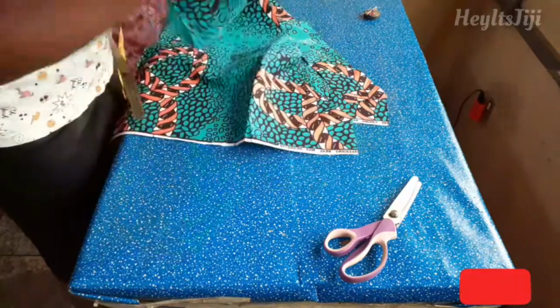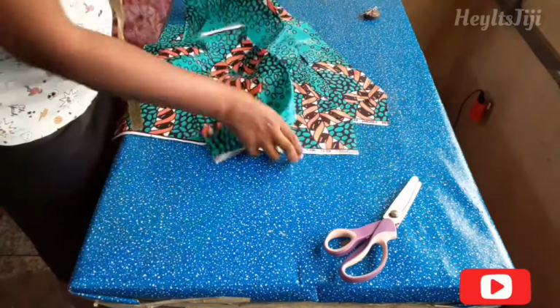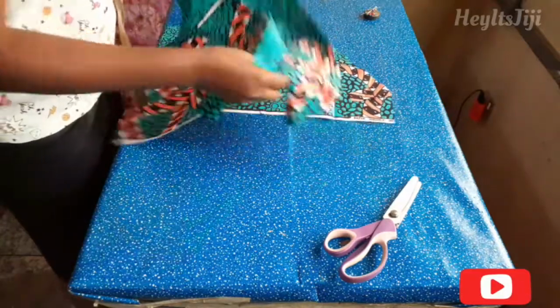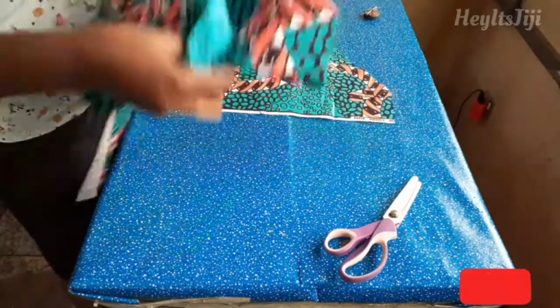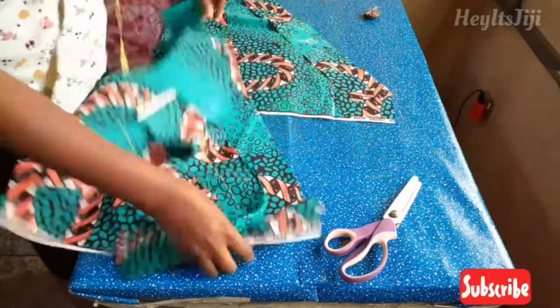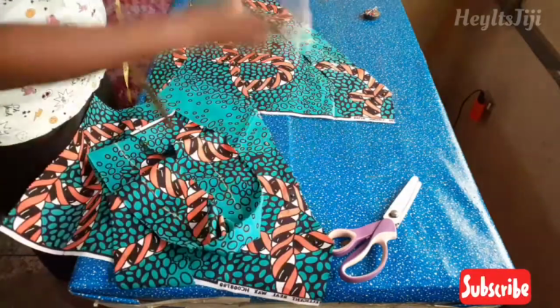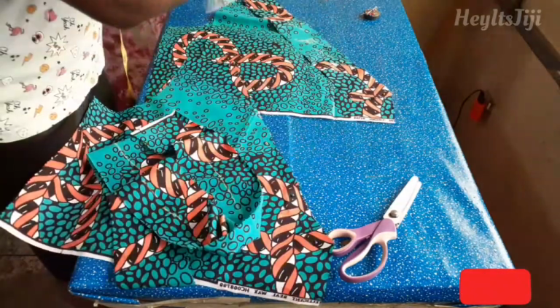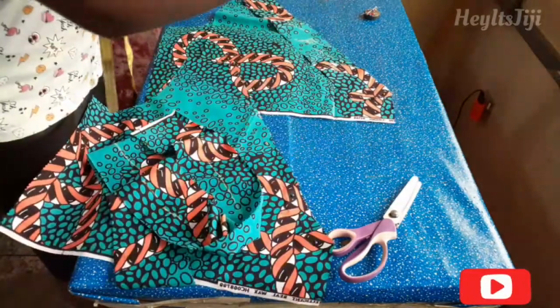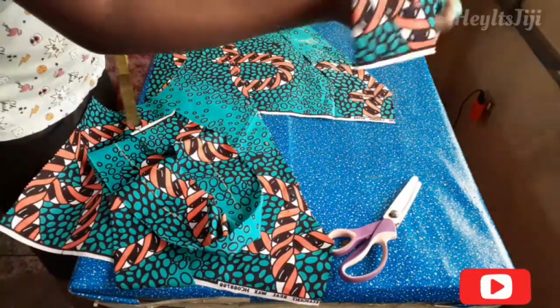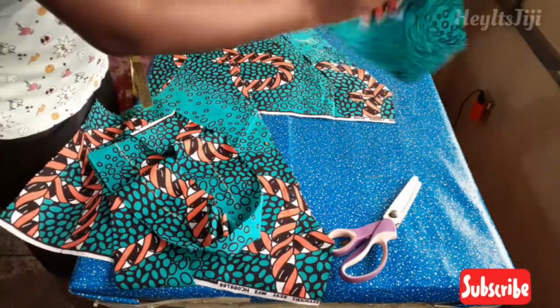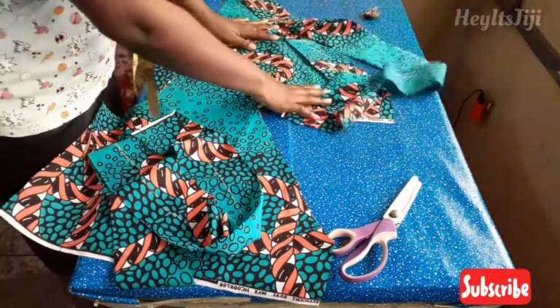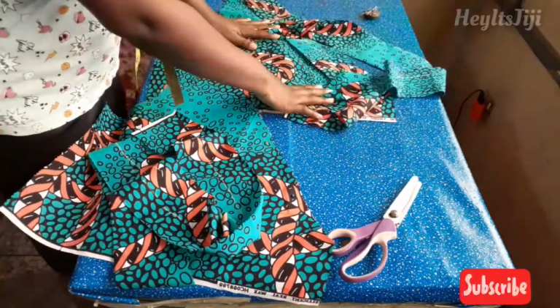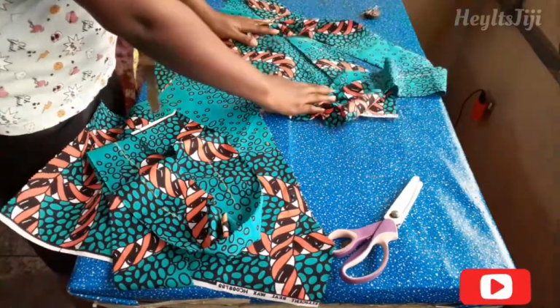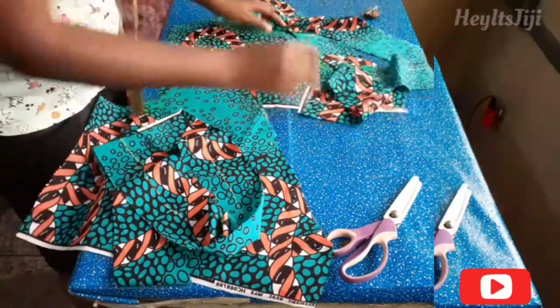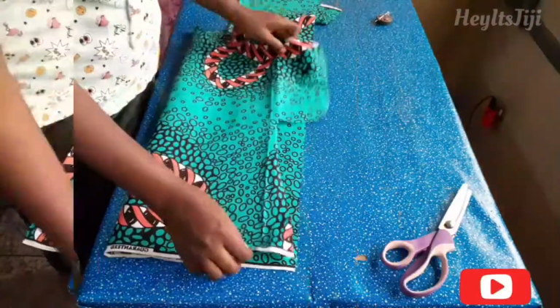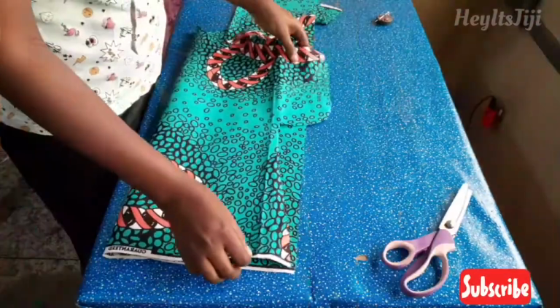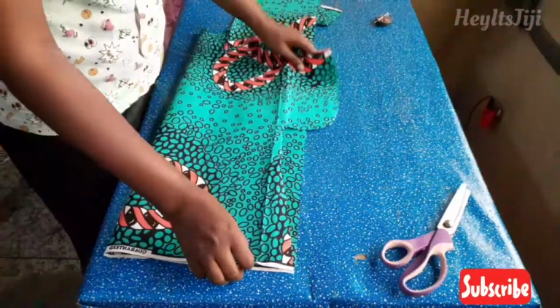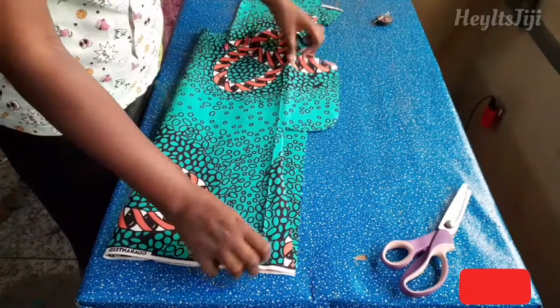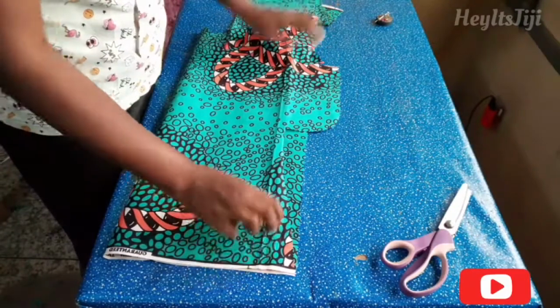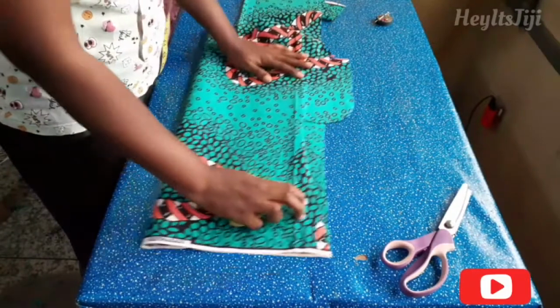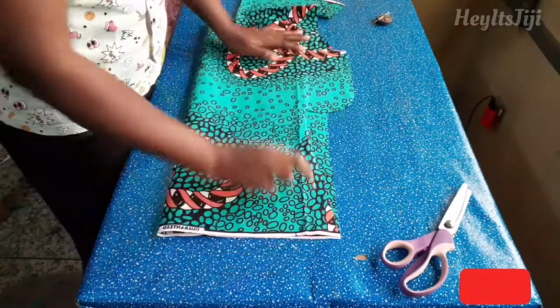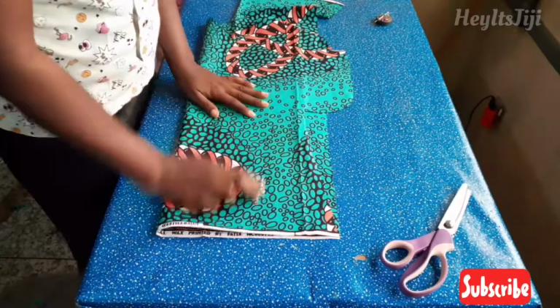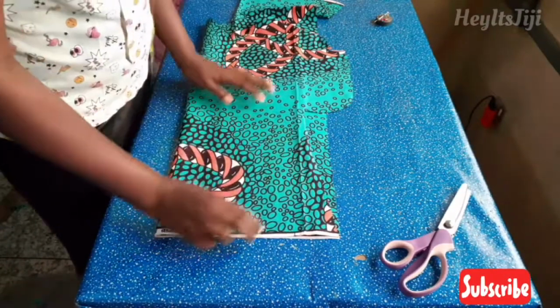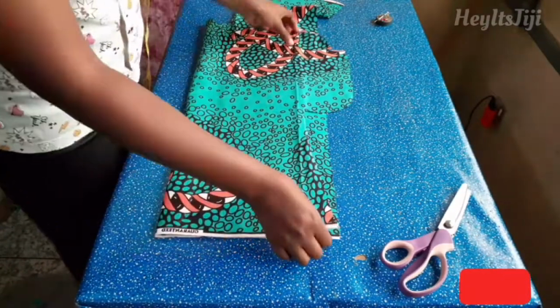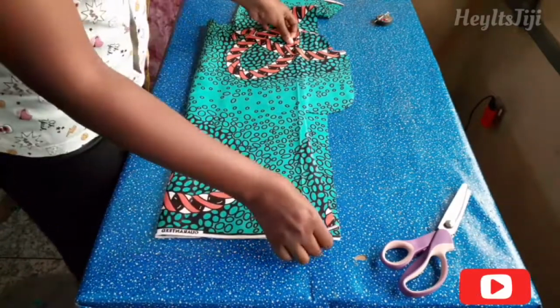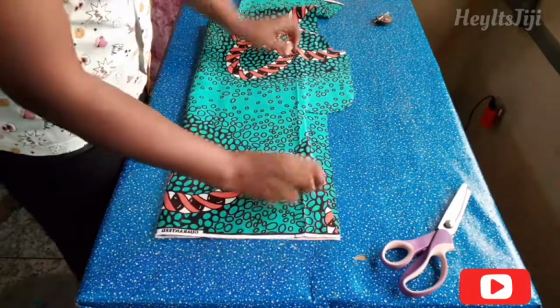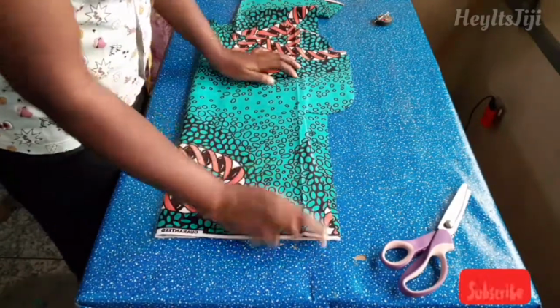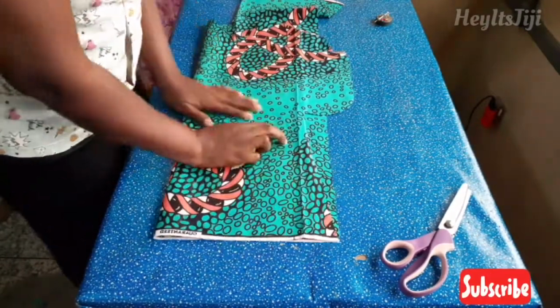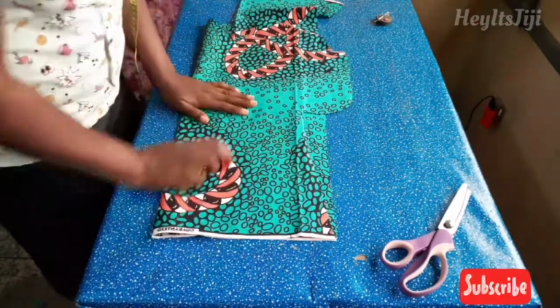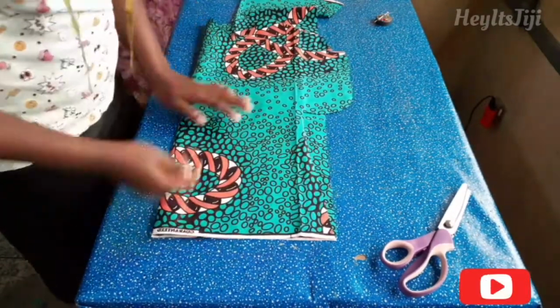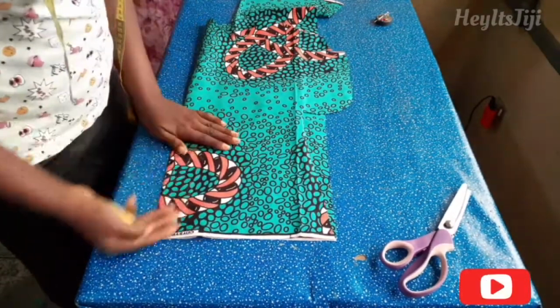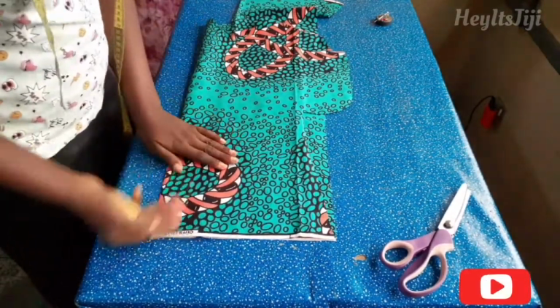I'm going to cut two tie strings for the two front pieces — each 45 by three inches wide, one for each piece.